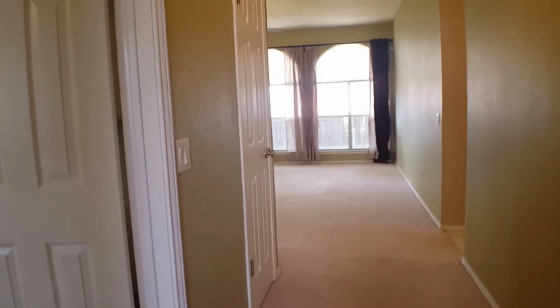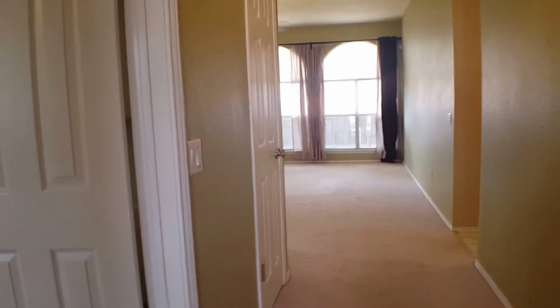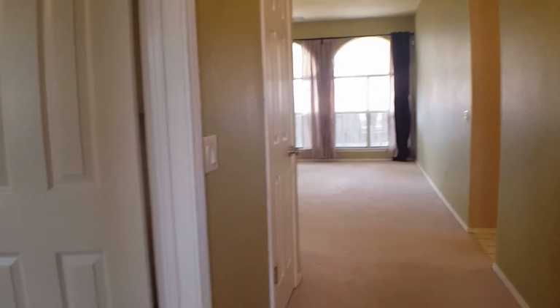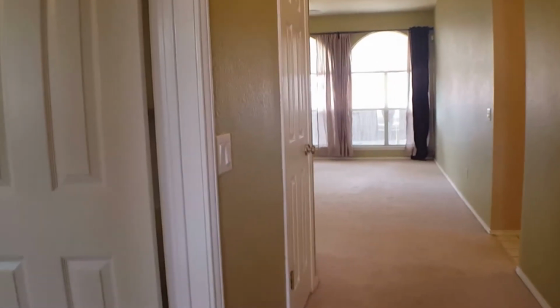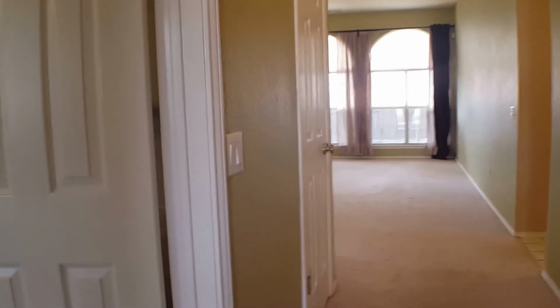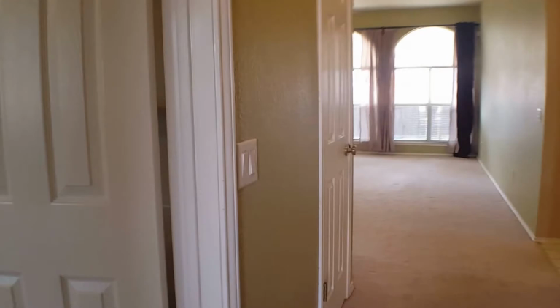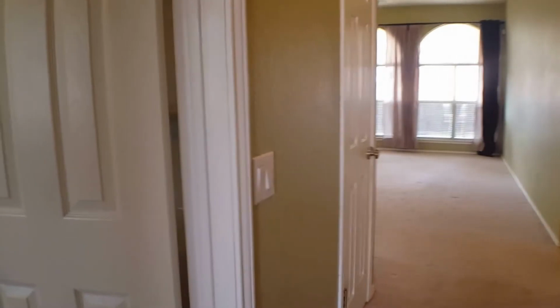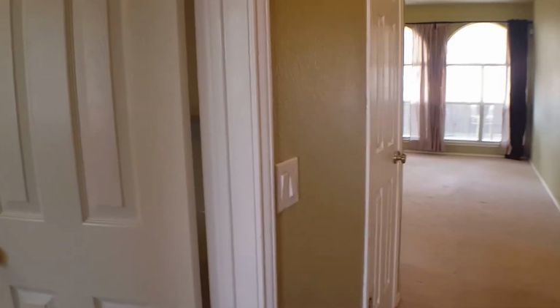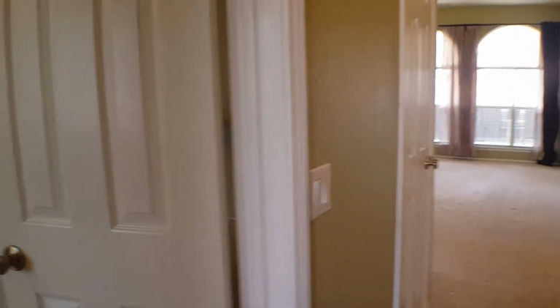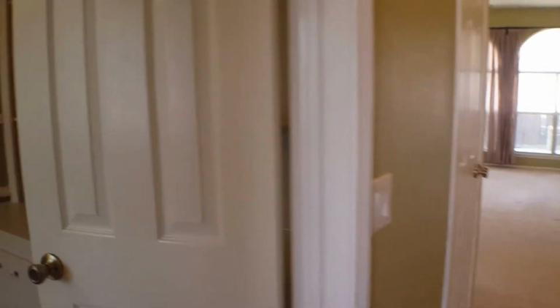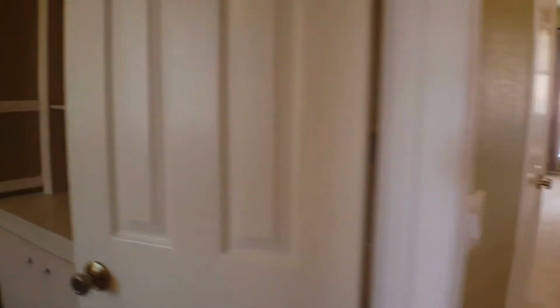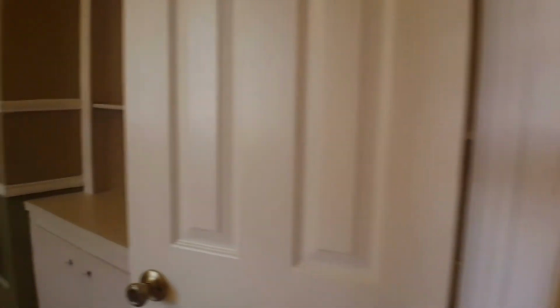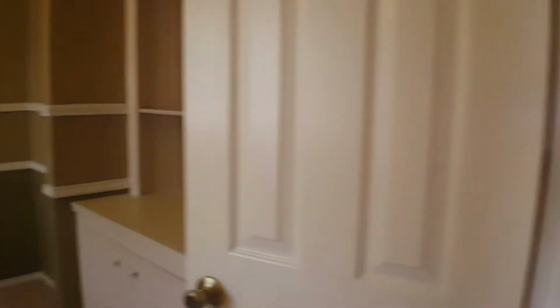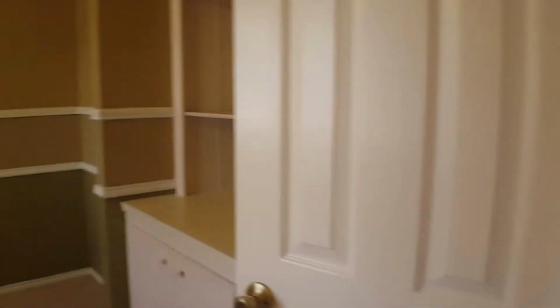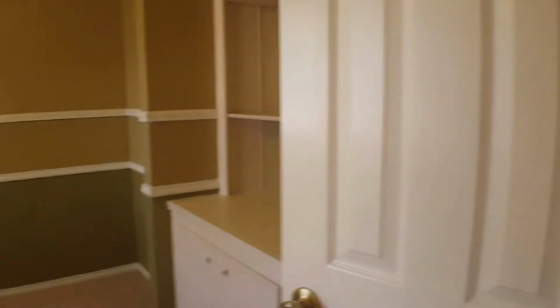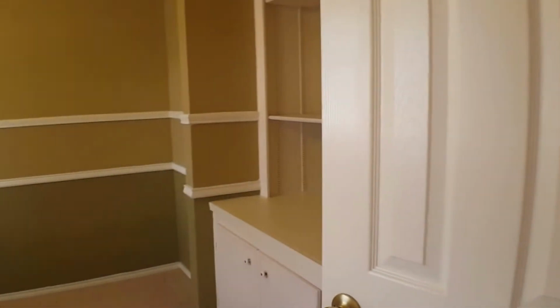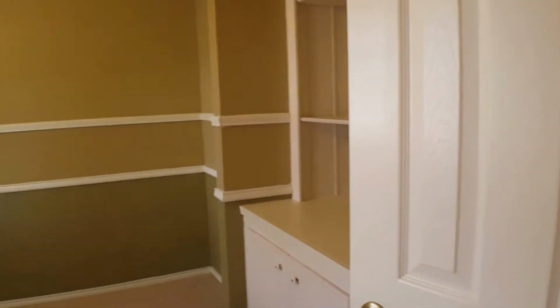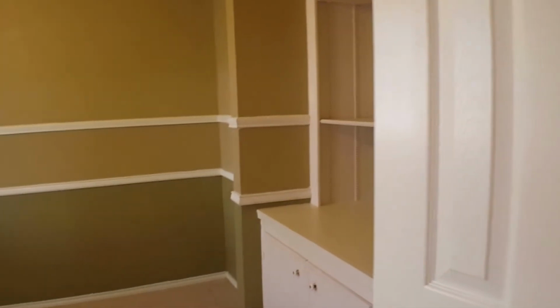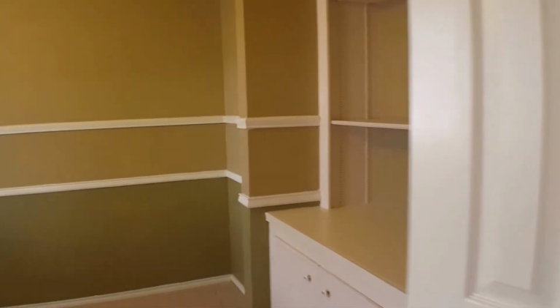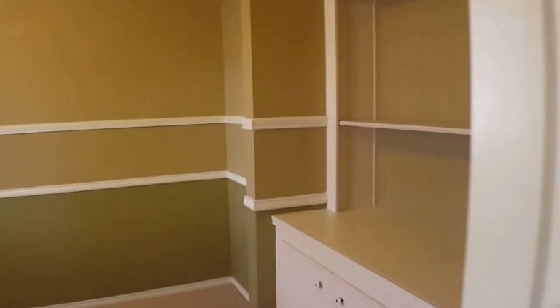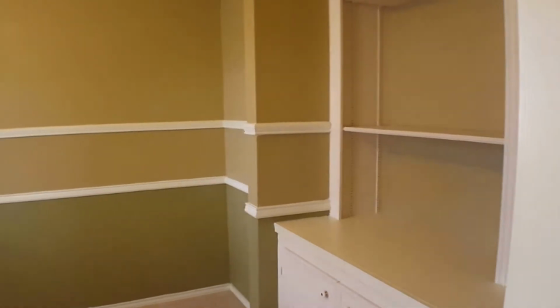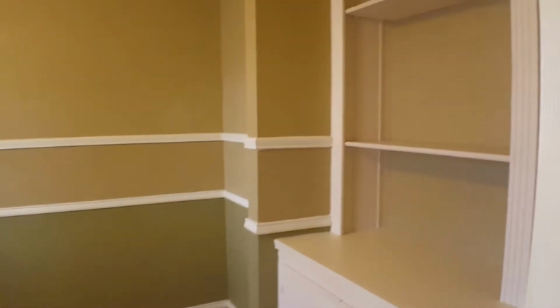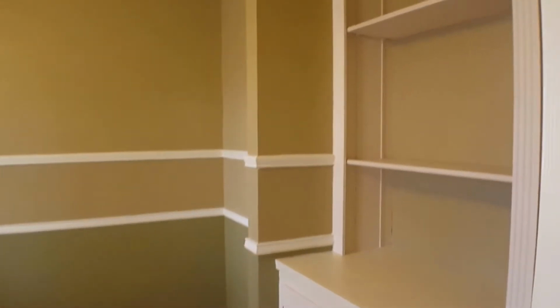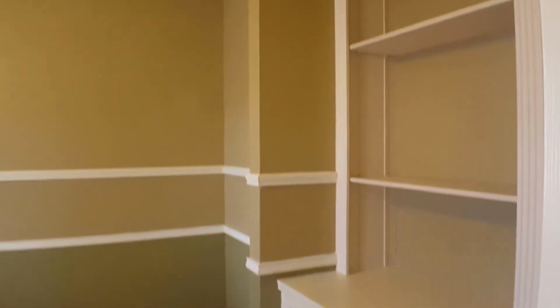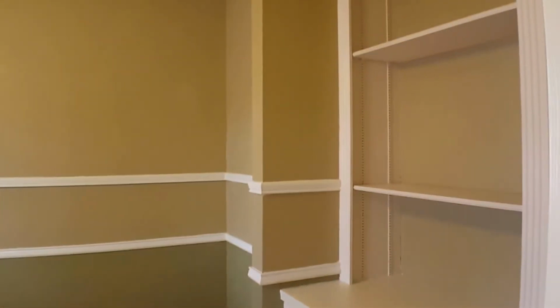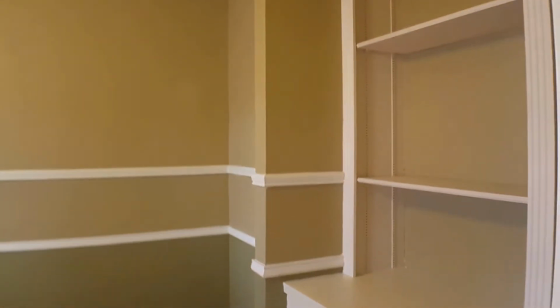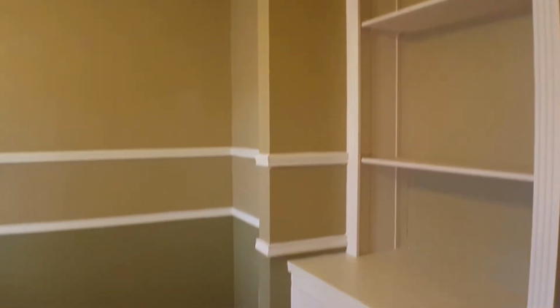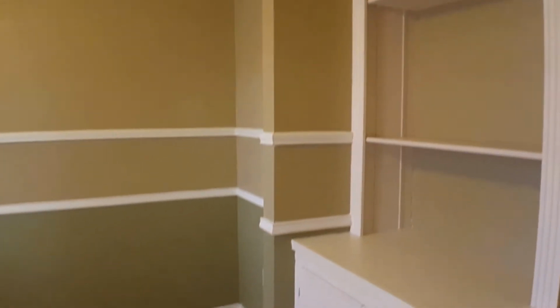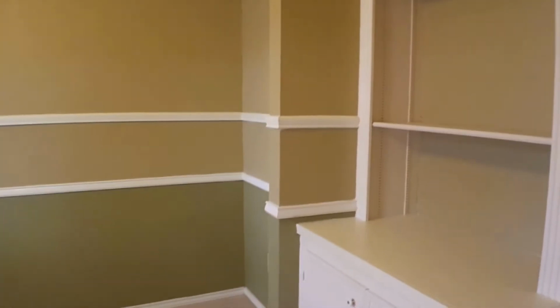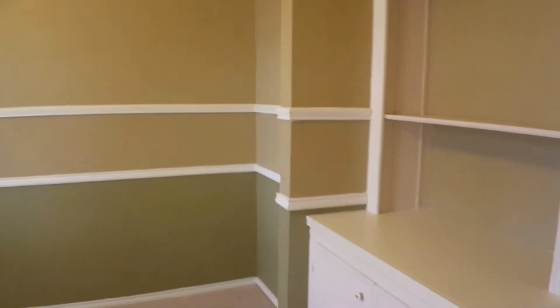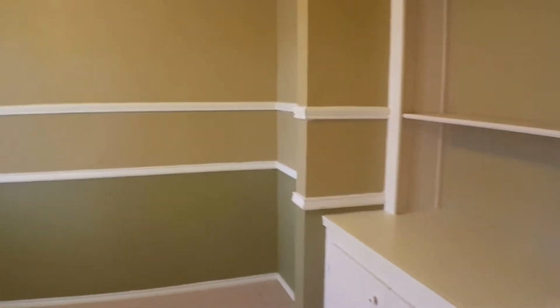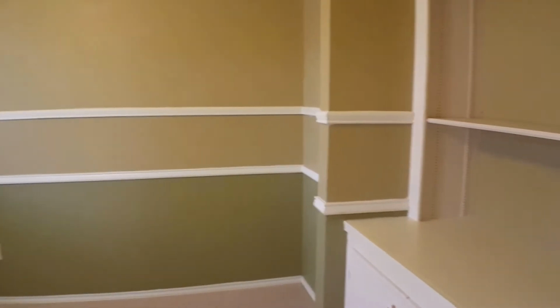As we walk in and go to the left, we'll see the office. It does have a nice built-in shelving and storage area.